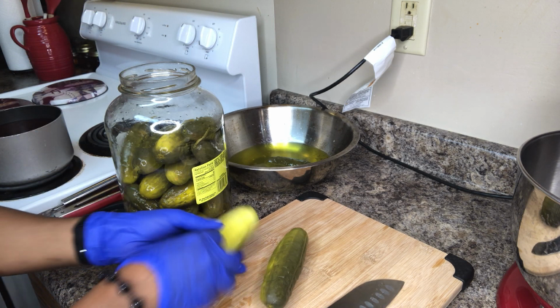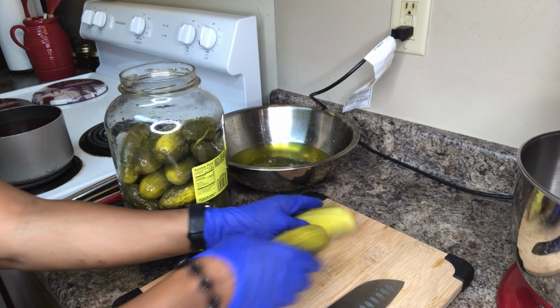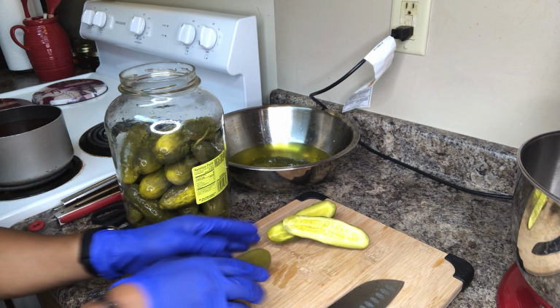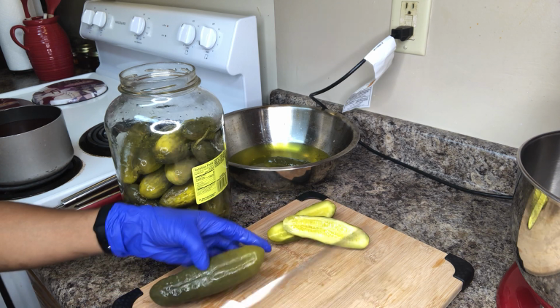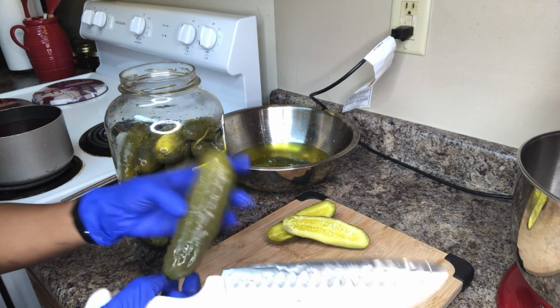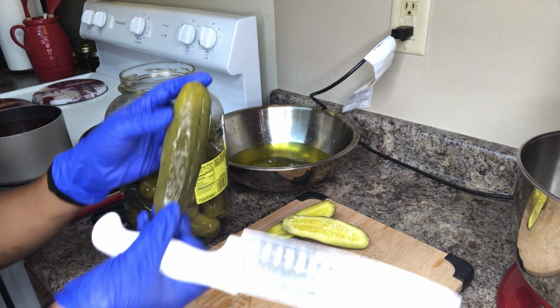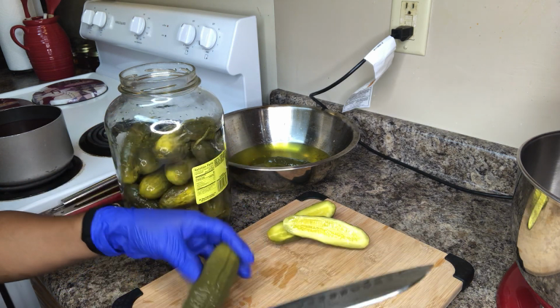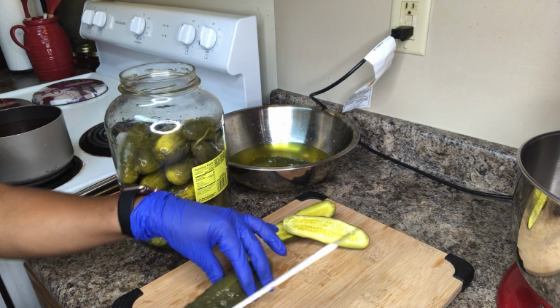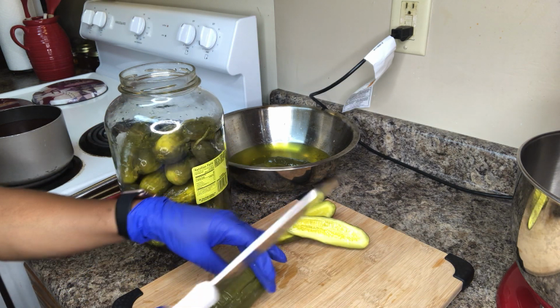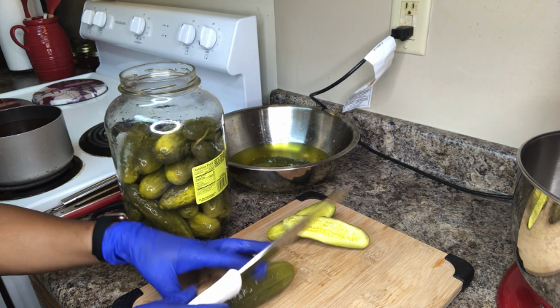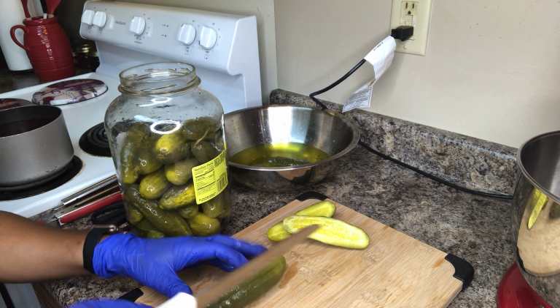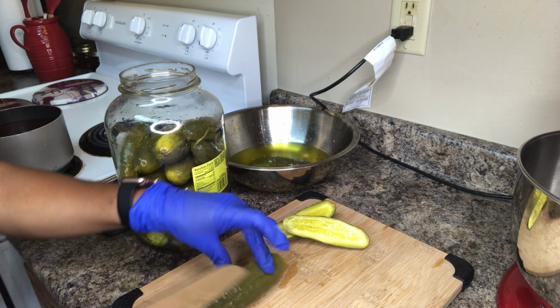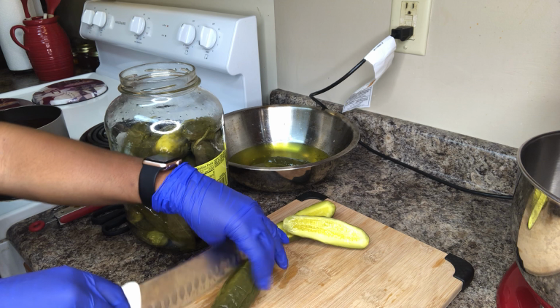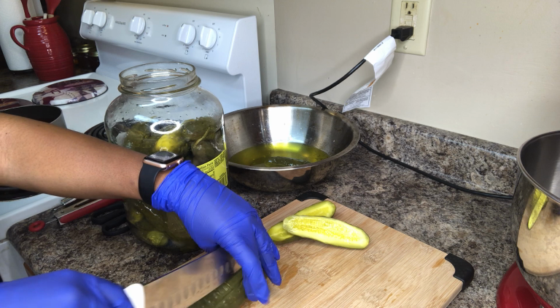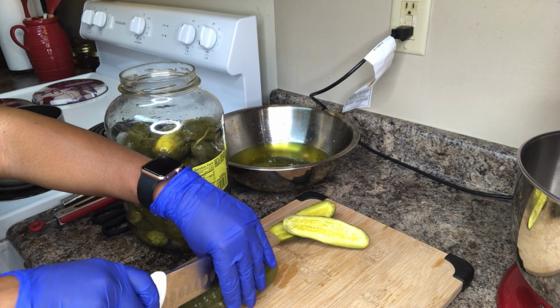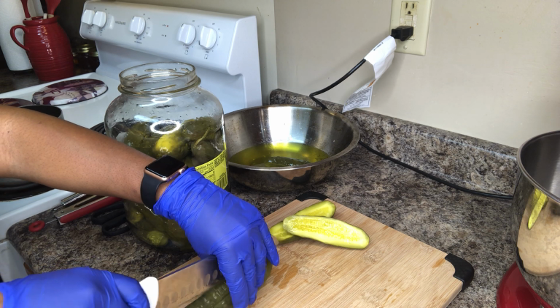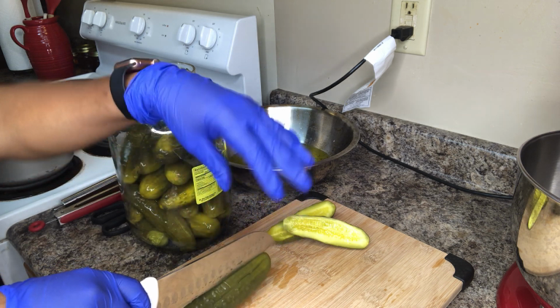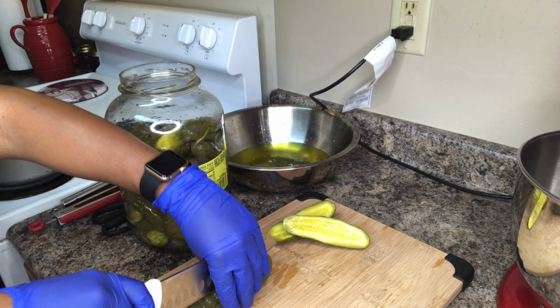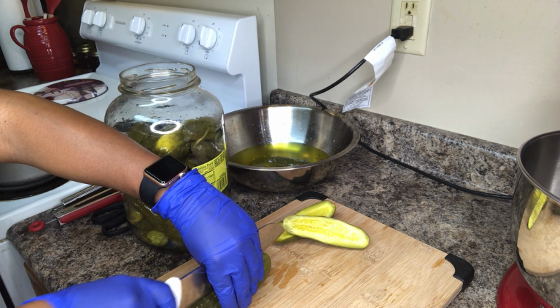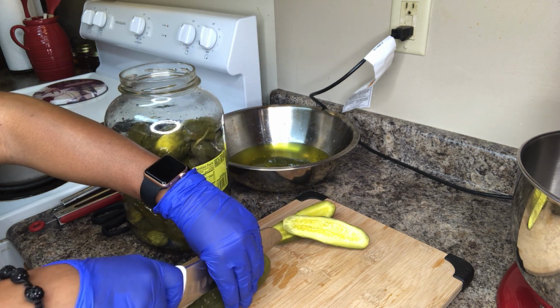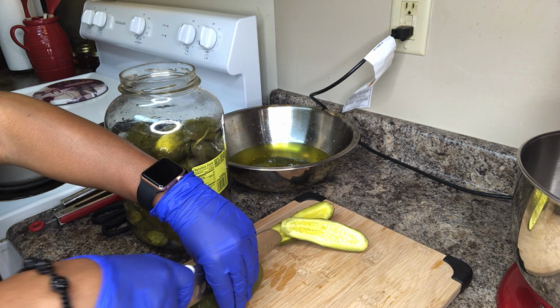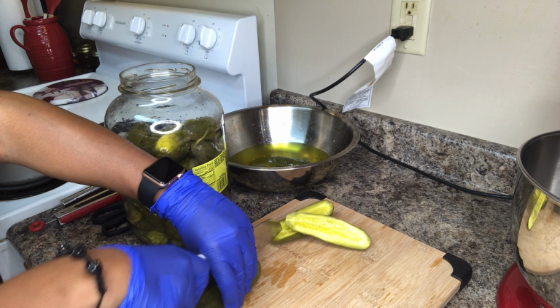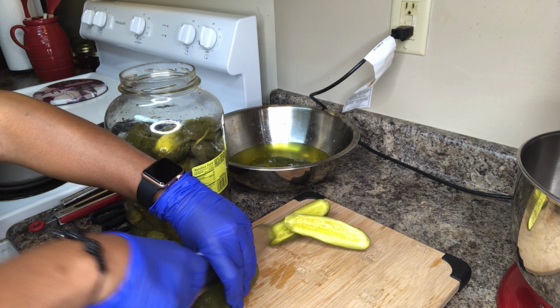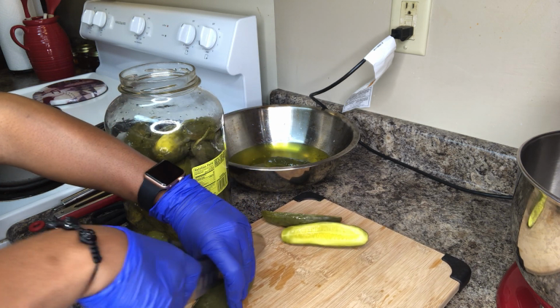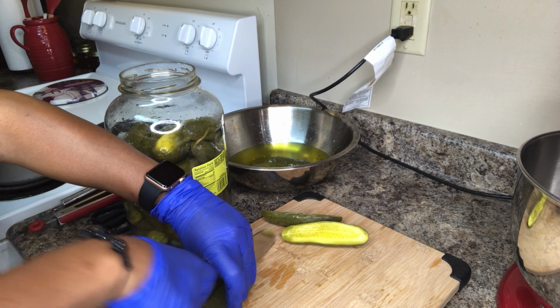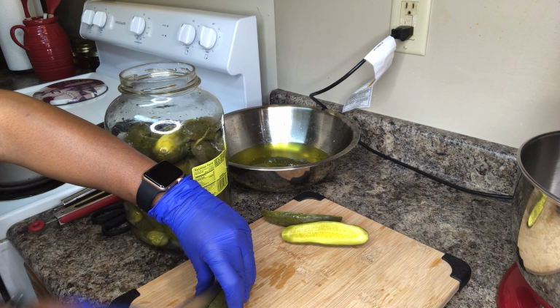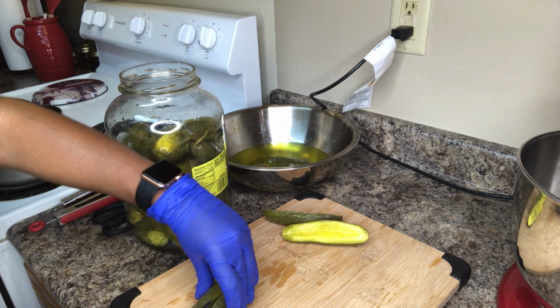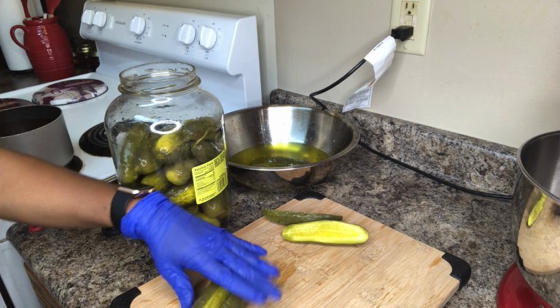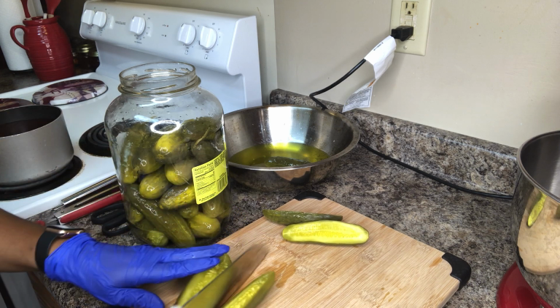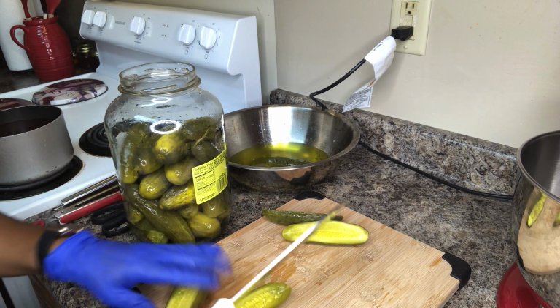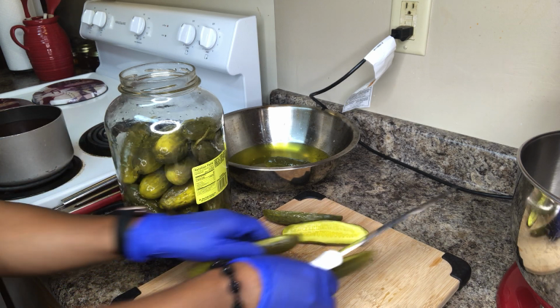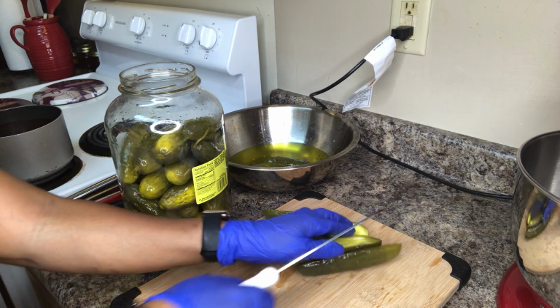So I take my pickles out along with my cutting board — it's easier to cut on a cutting board. I line my knife up in the middle and cut down, making halves.